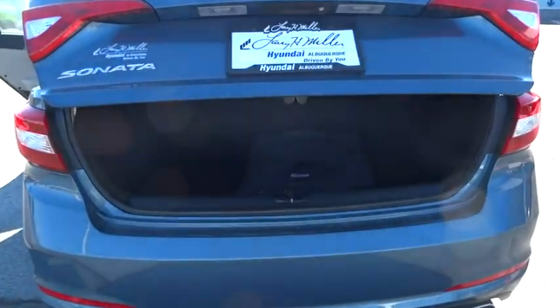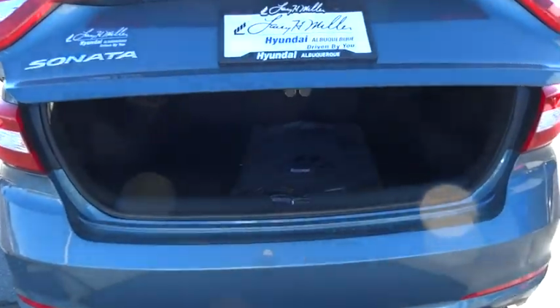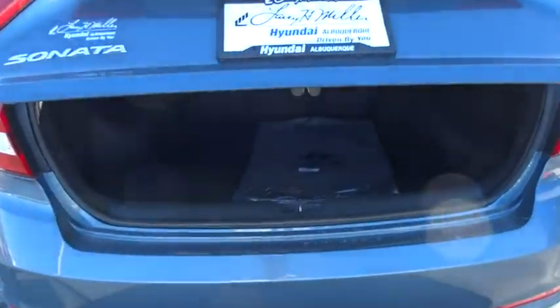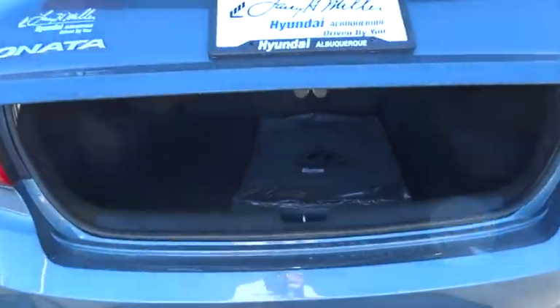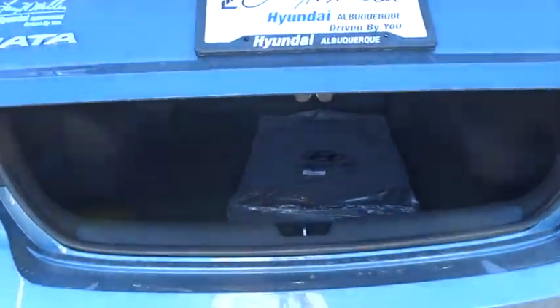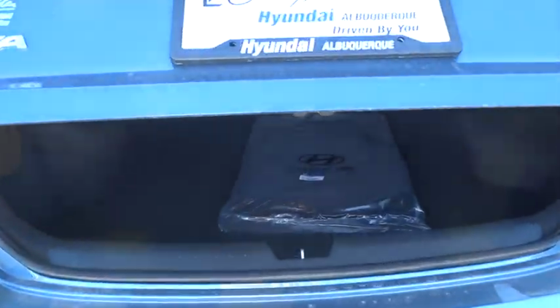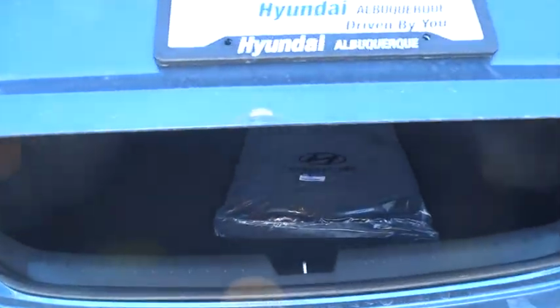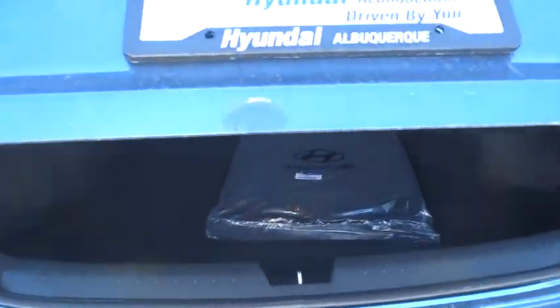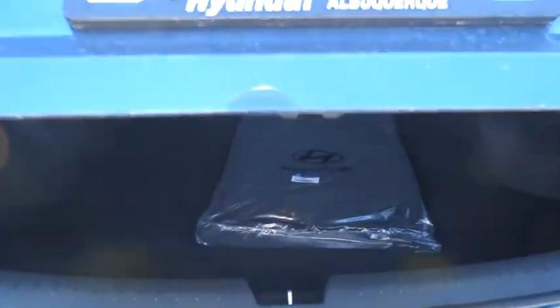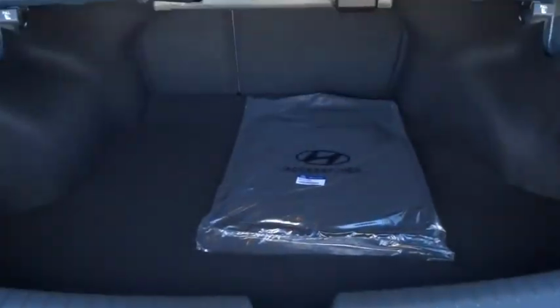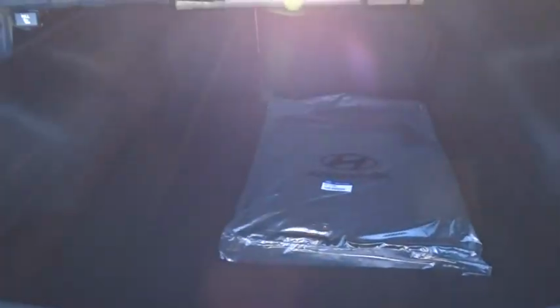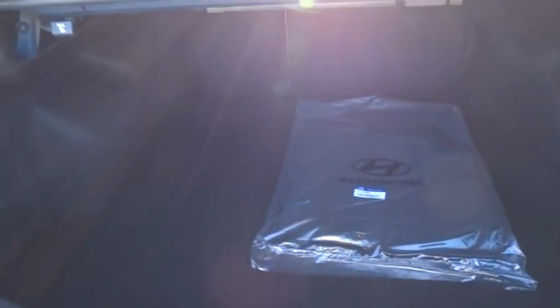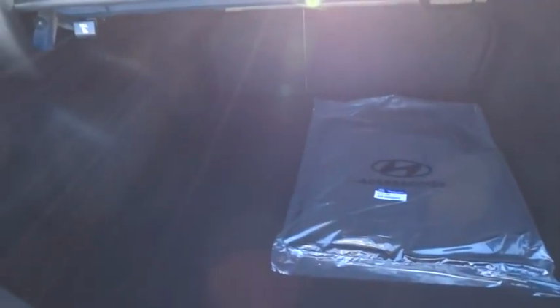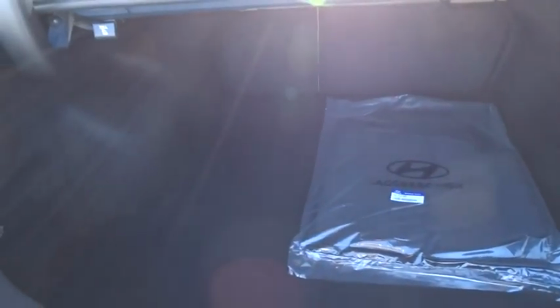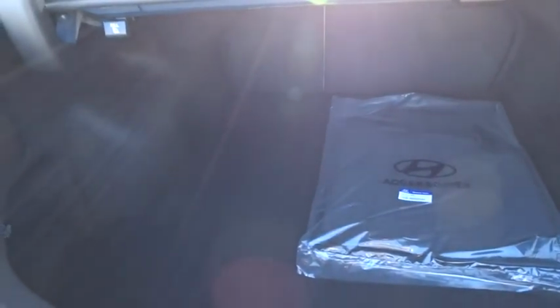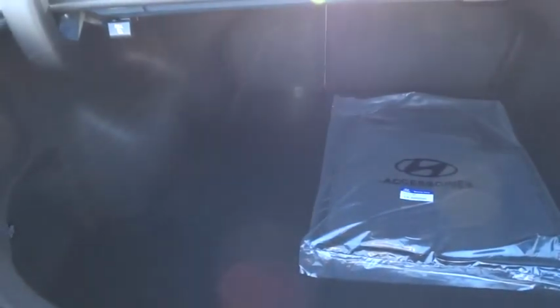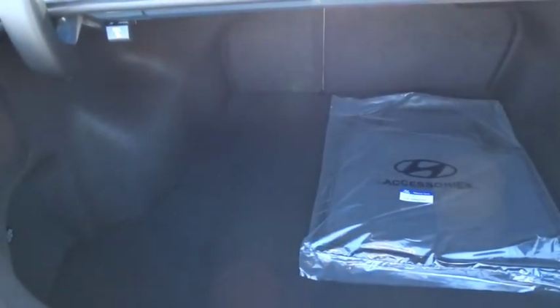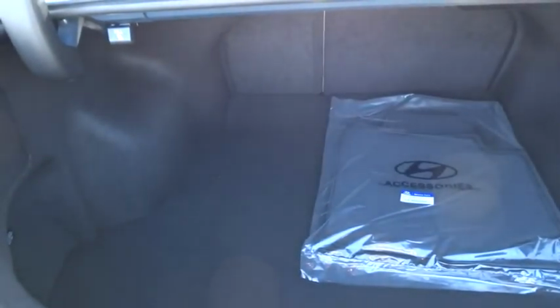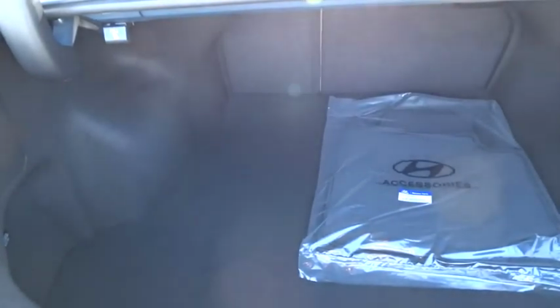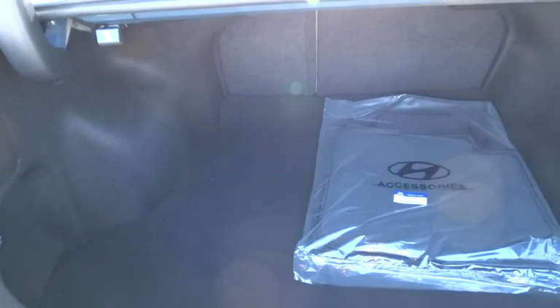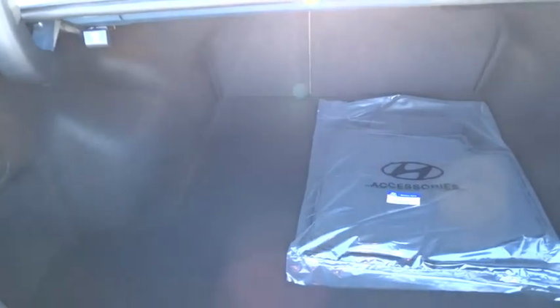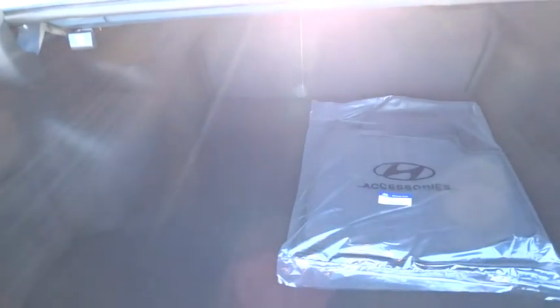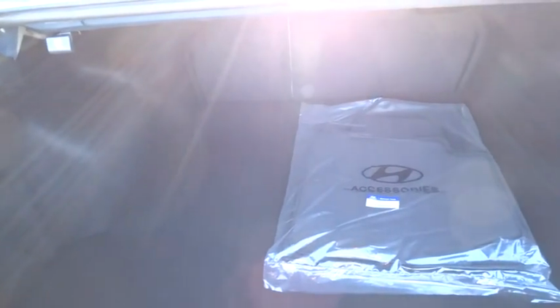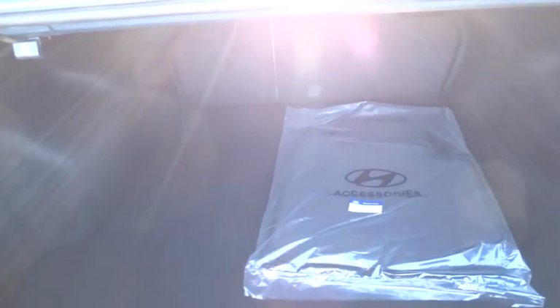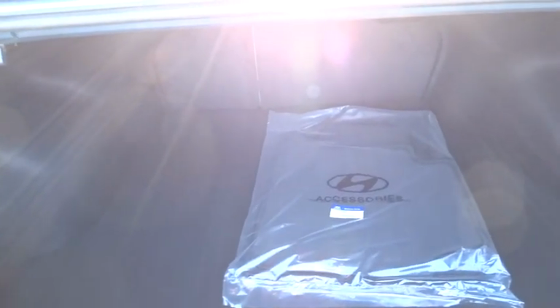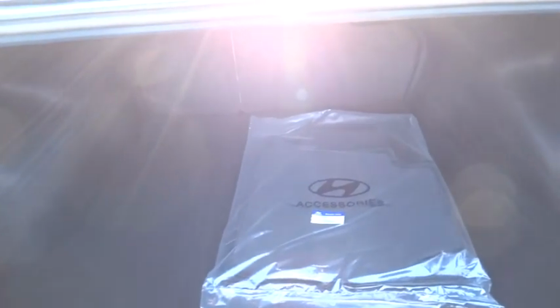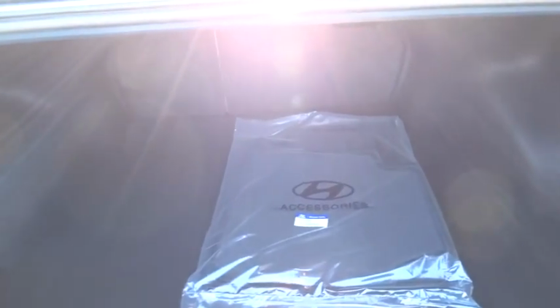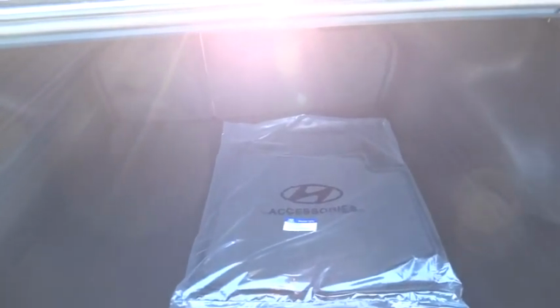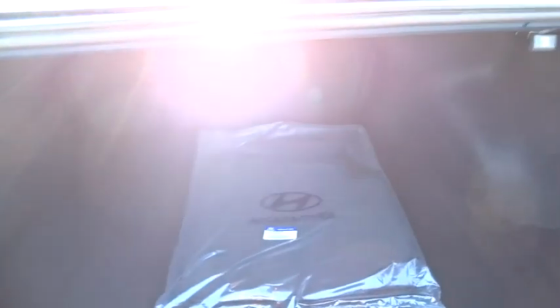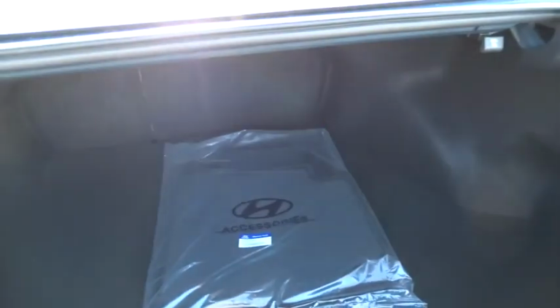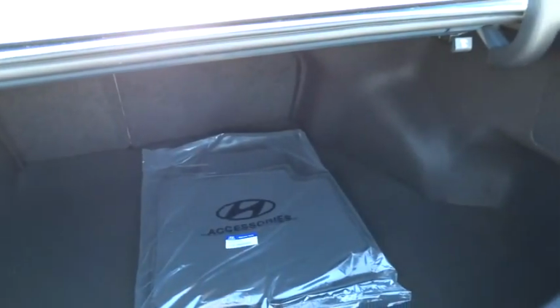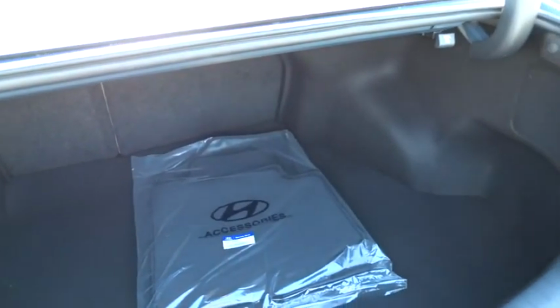Bluetooth, carpeted floor mats, cloth seats. Wouldn't you look great in this vehicle? Stop in today and see for yourself.